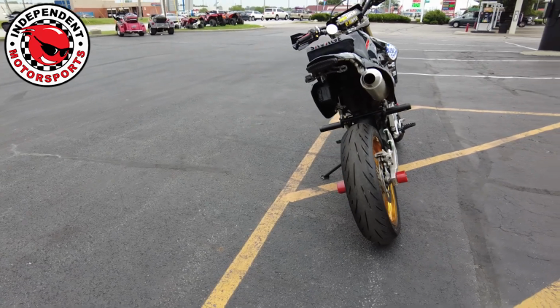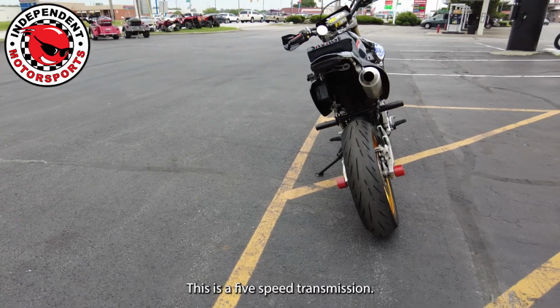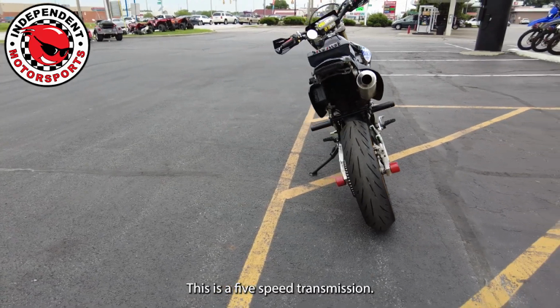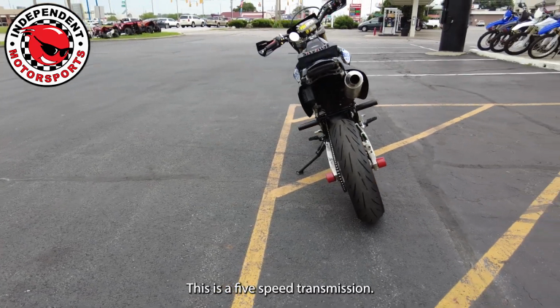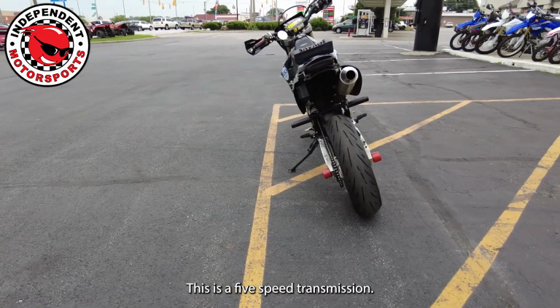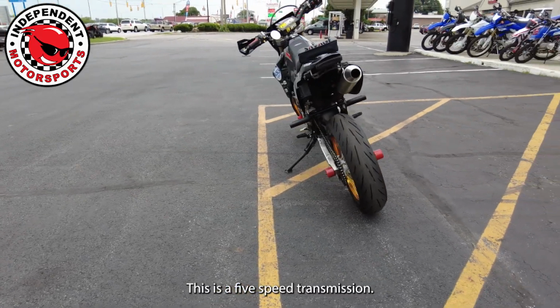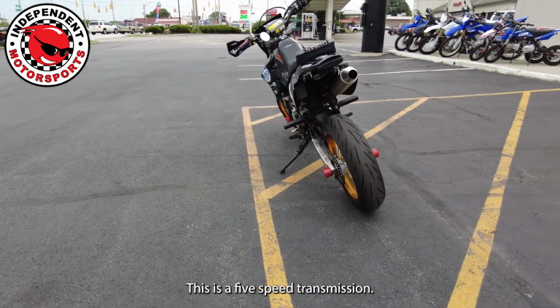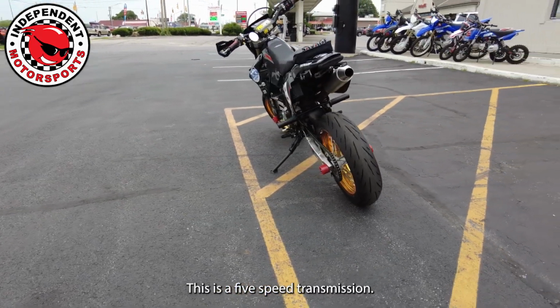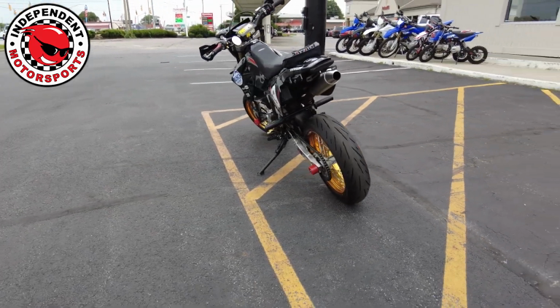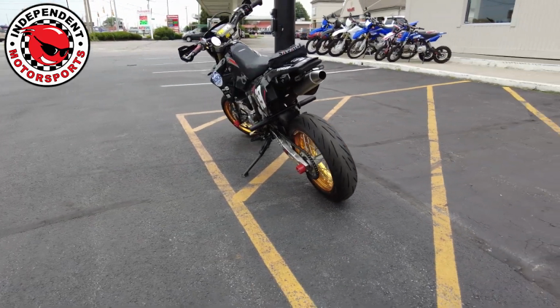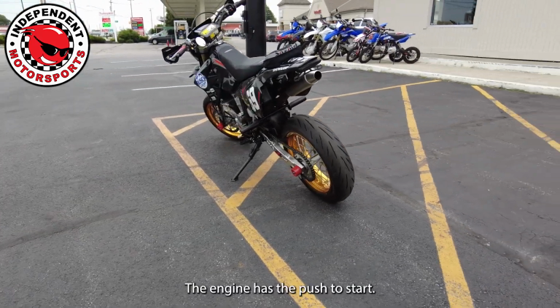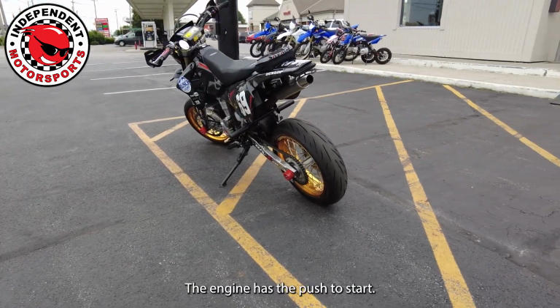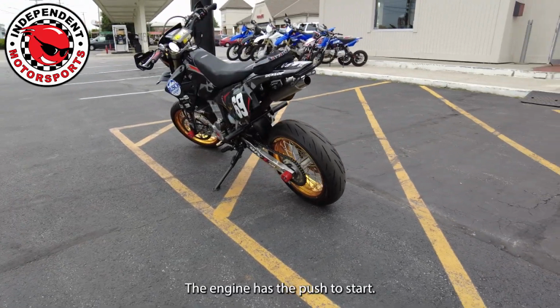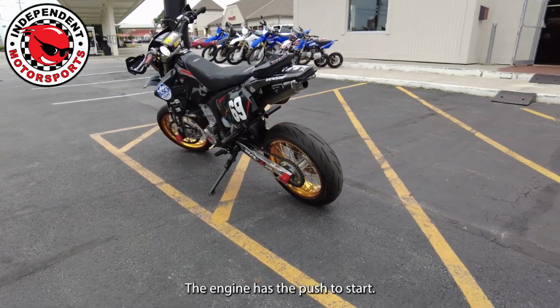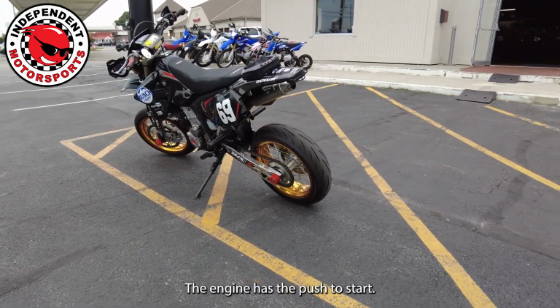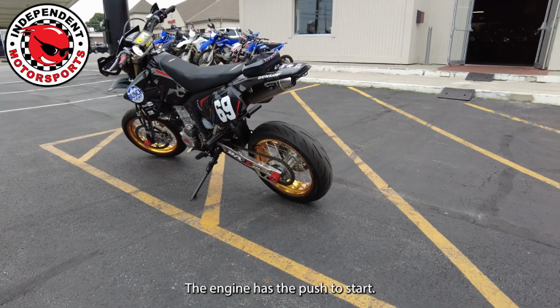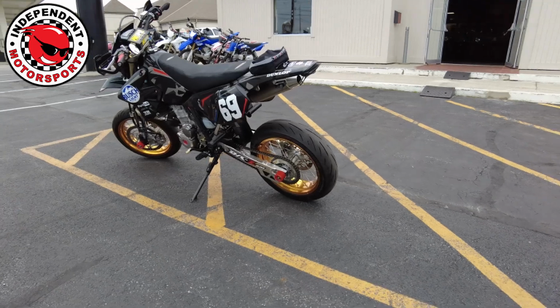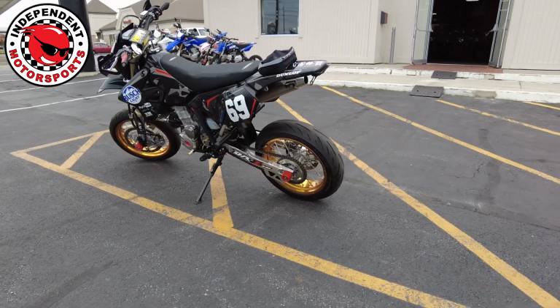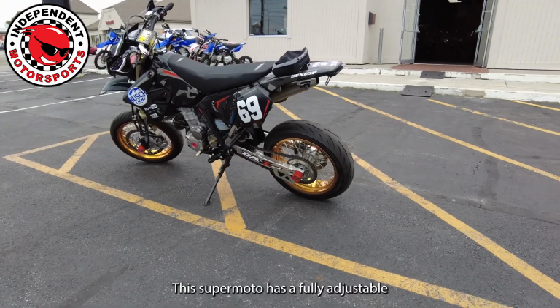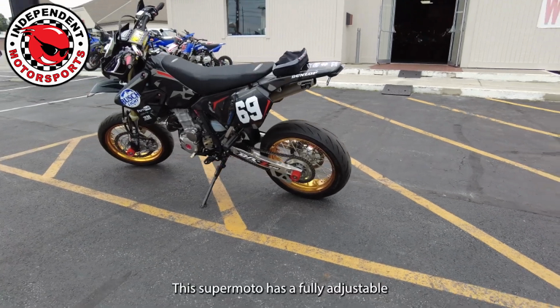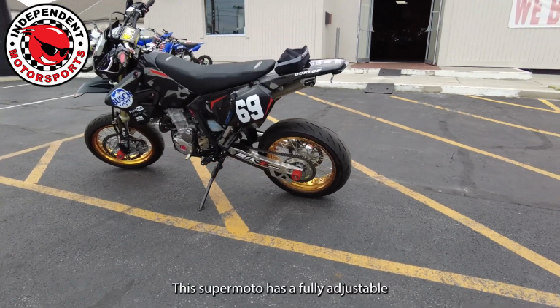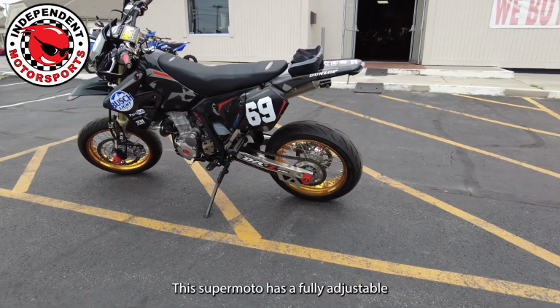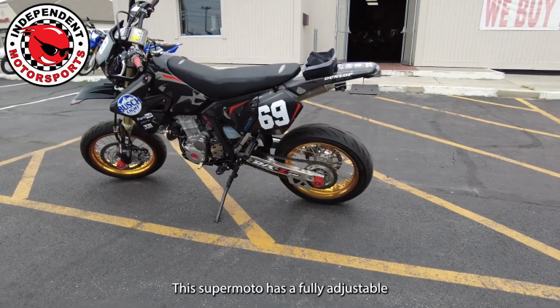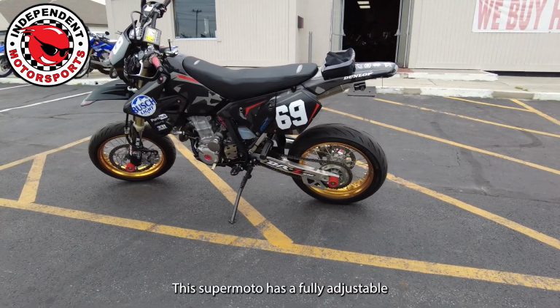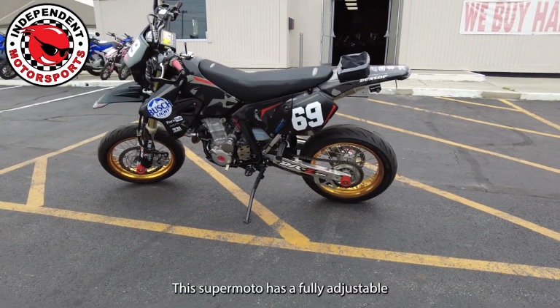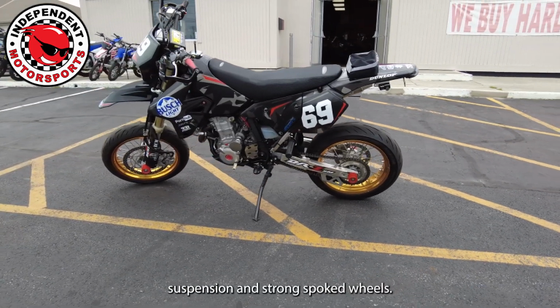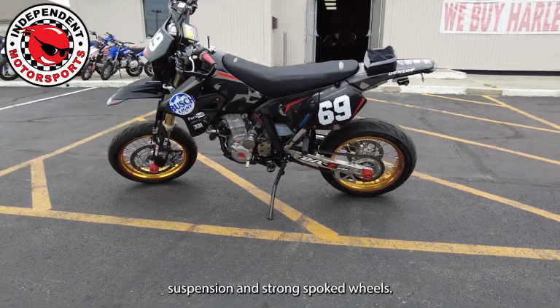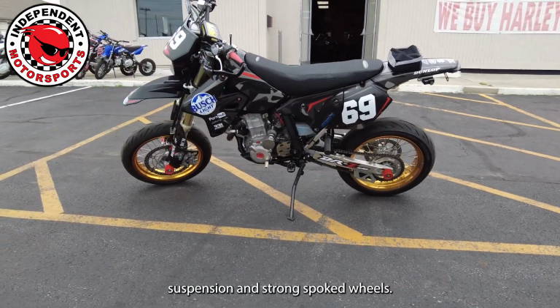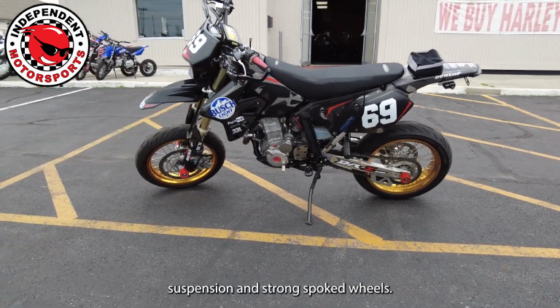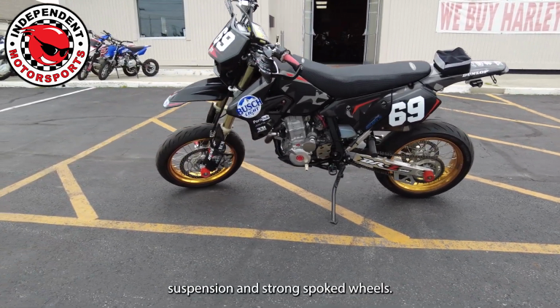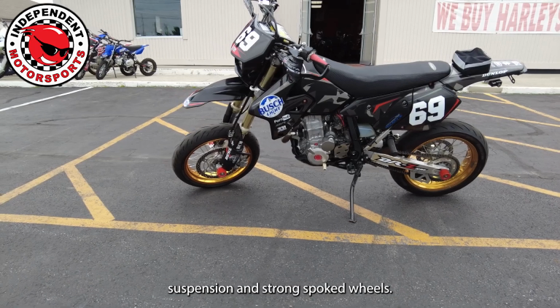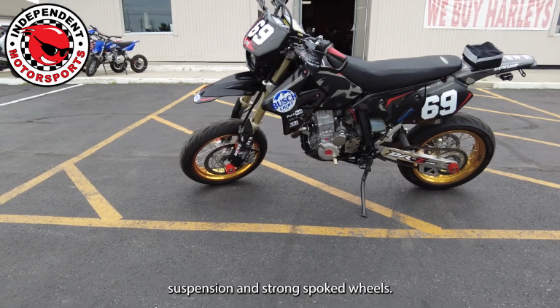This is a five-speed transmission. The engine has the push-to-start. This supermoto has fully adjustable suspension and strong spoked wheels.